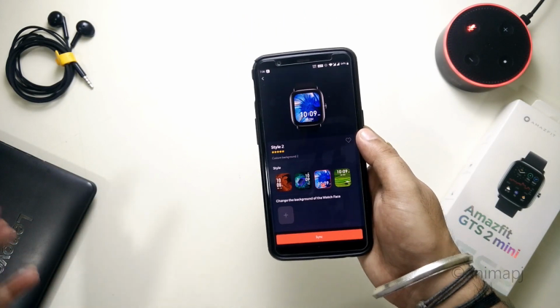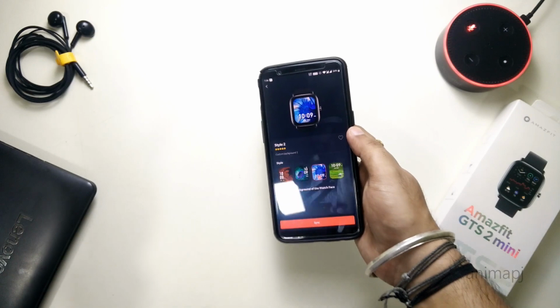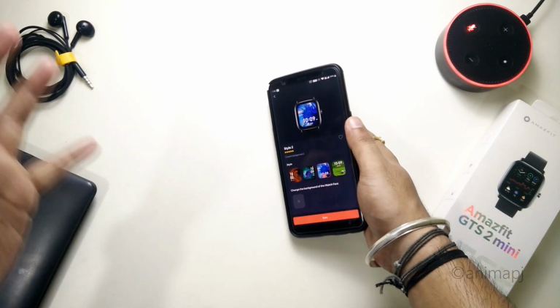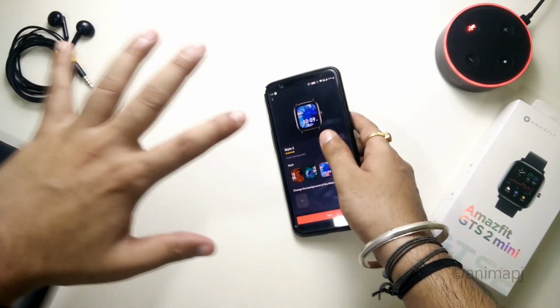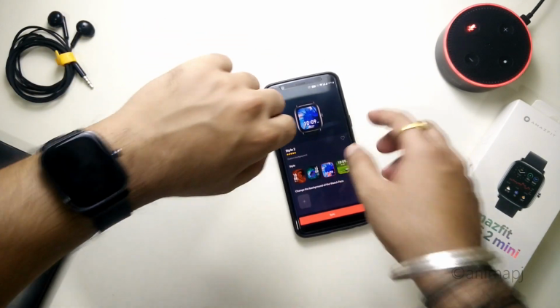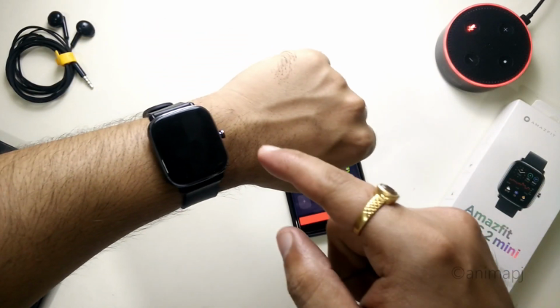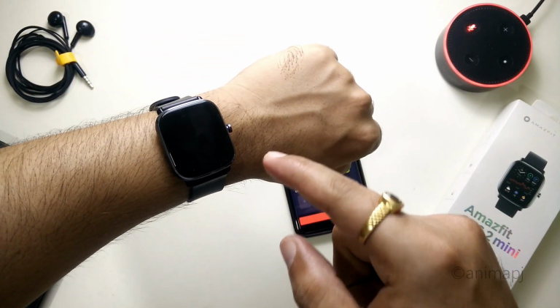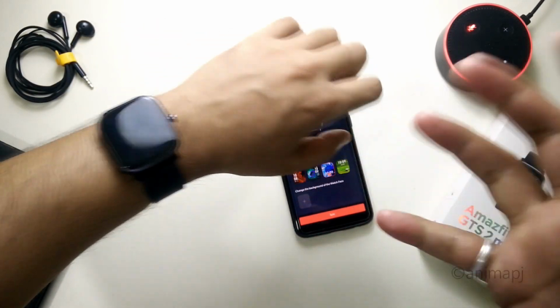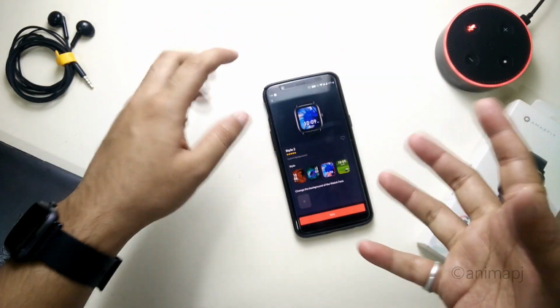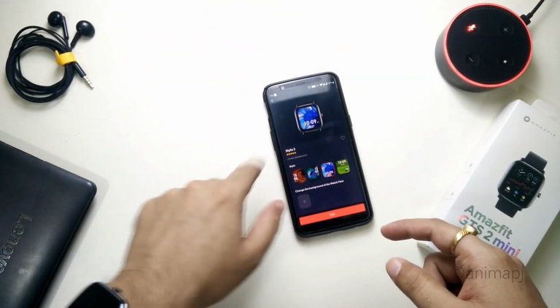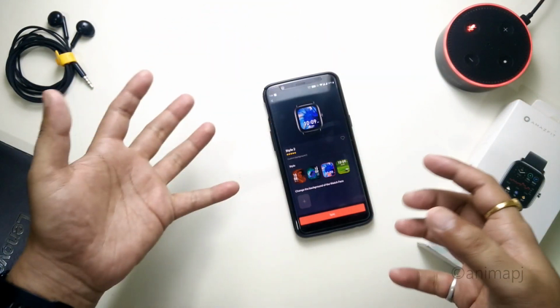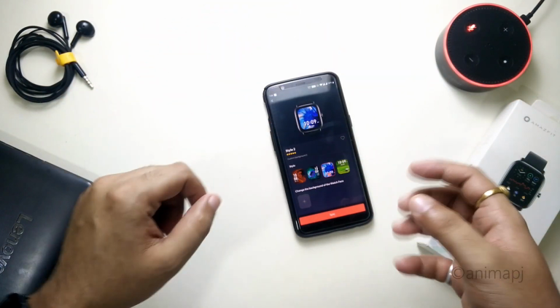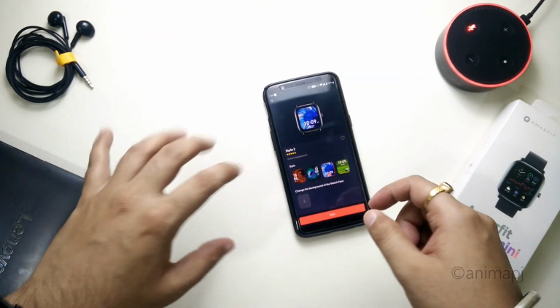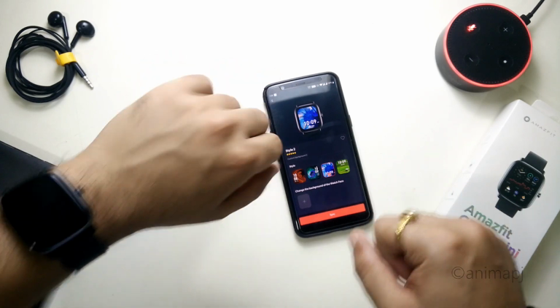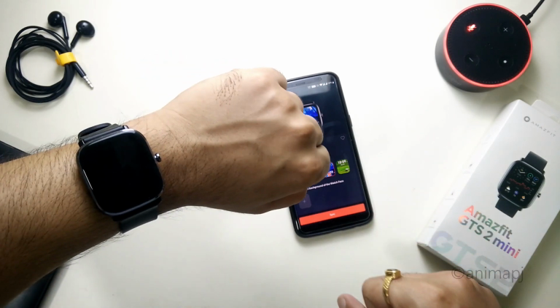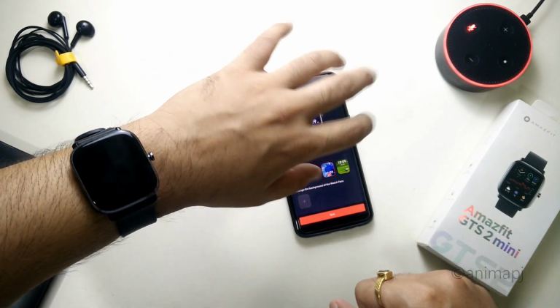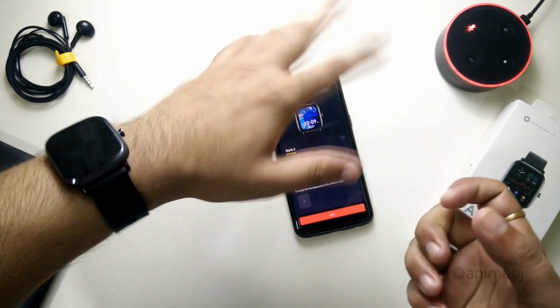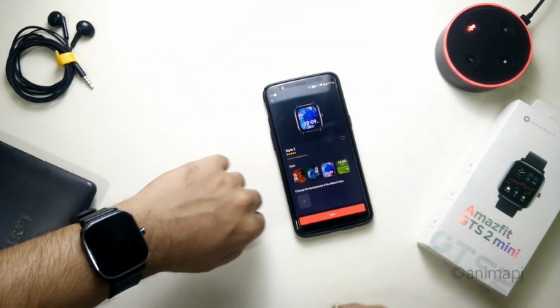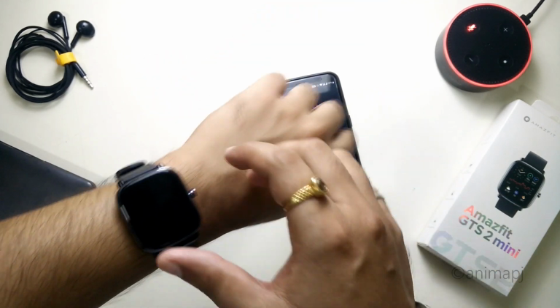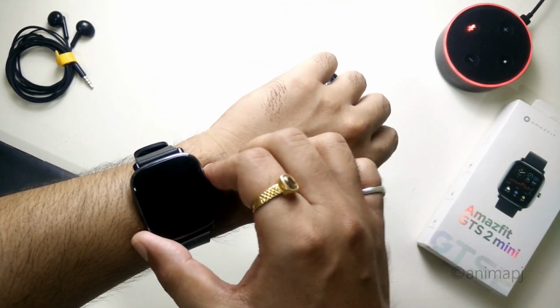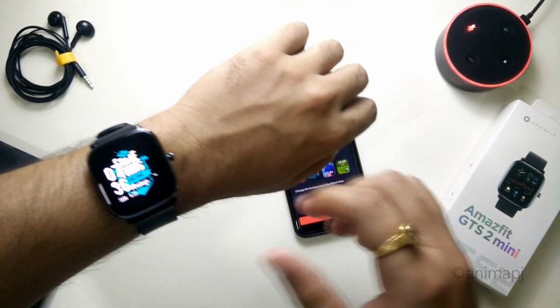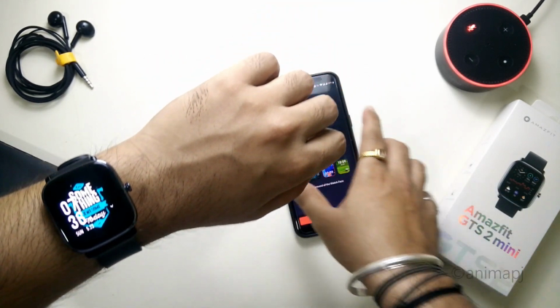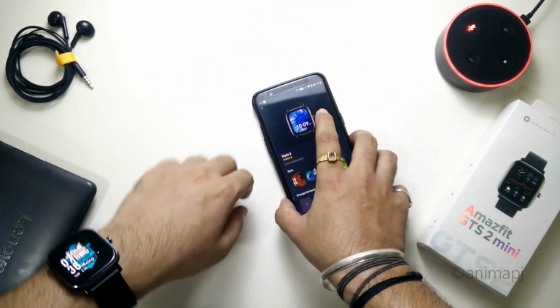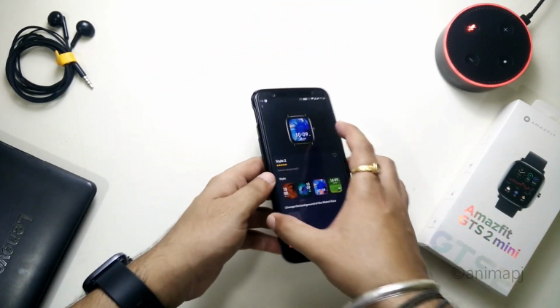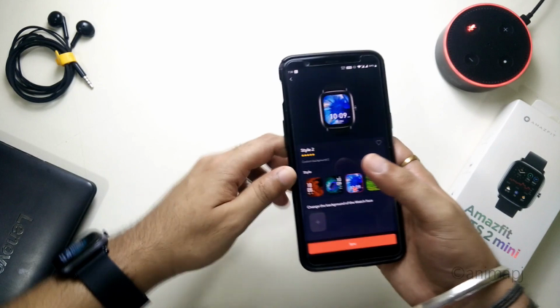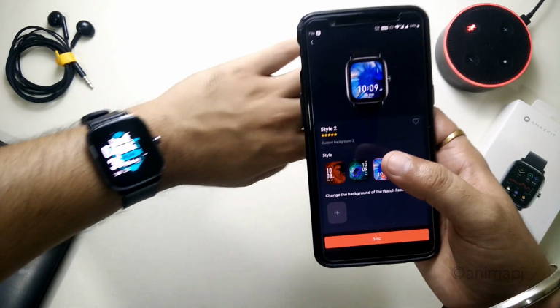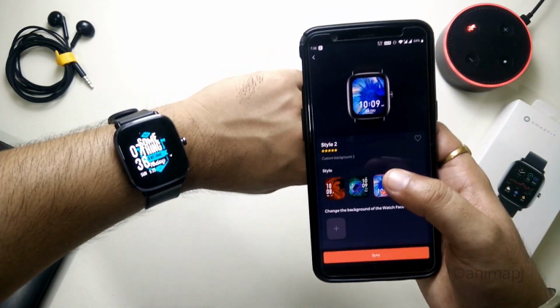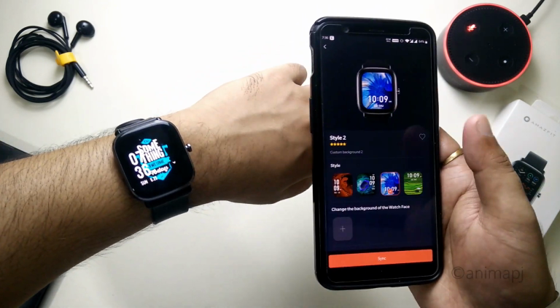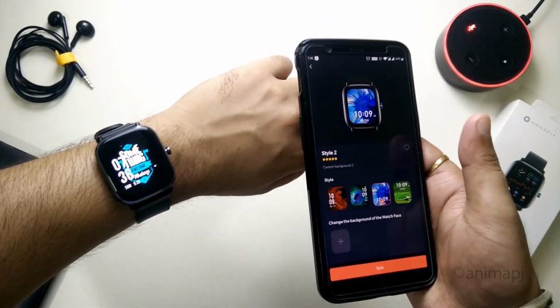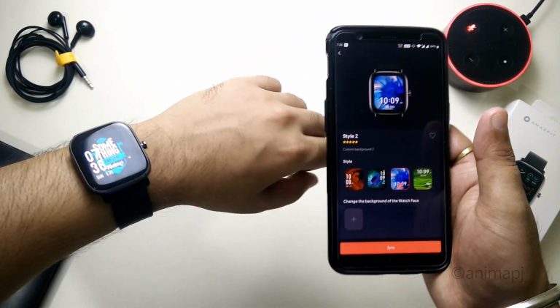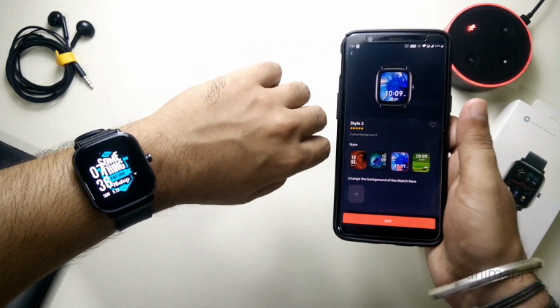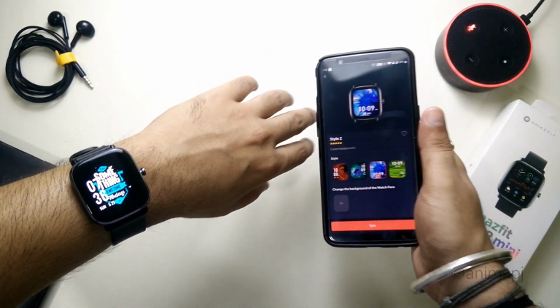This is how you can change the watch face of your Amazfit GTS 2 Mini to a custom one and add any background image you want. That's pretty much it for this video, guys. If you found this video helpful, hit that like button and subscribe, and stay tuned for more such videos. Thank you guys, thanks for watching!